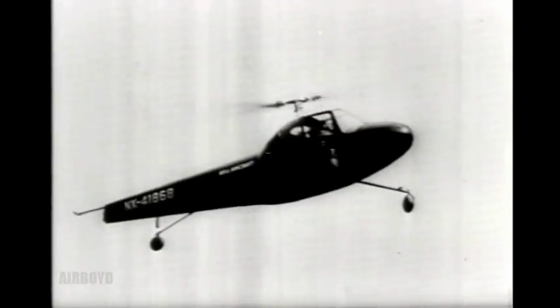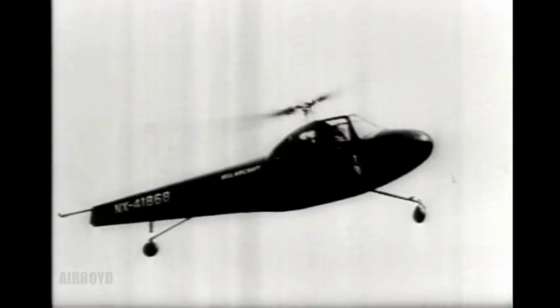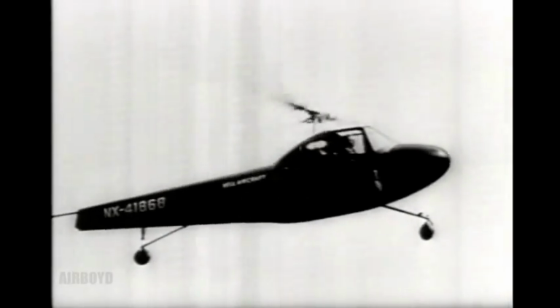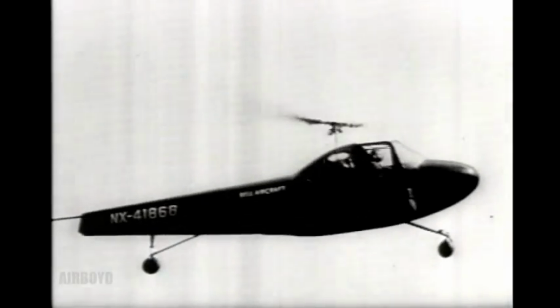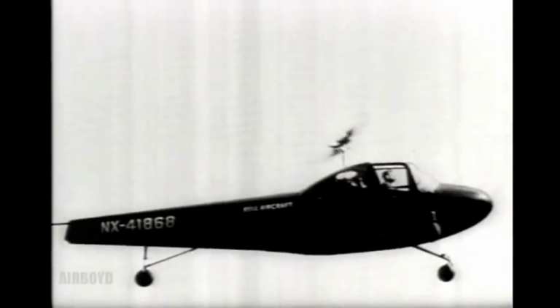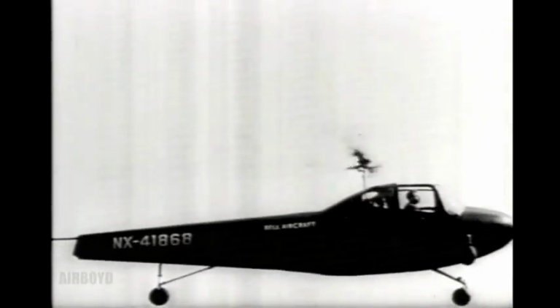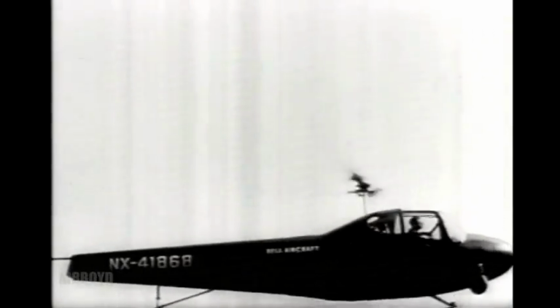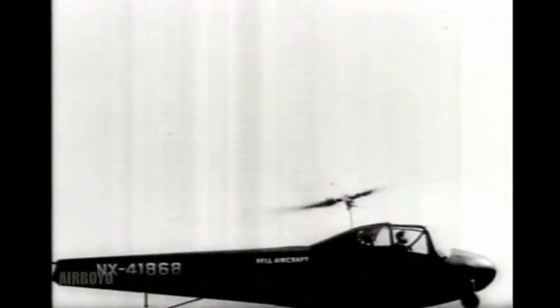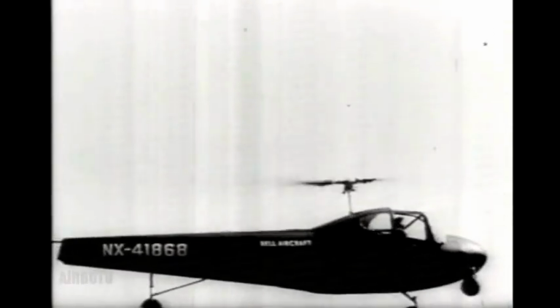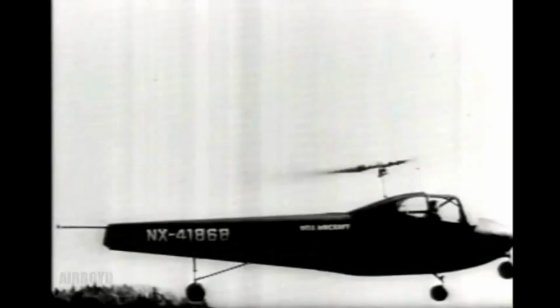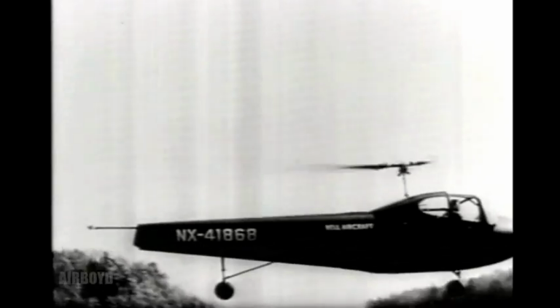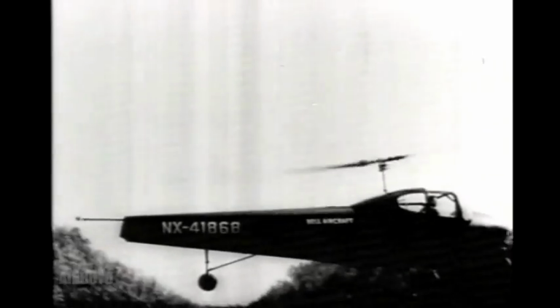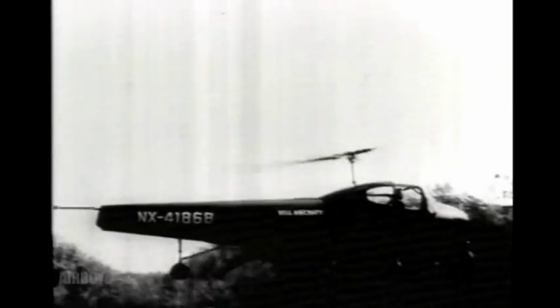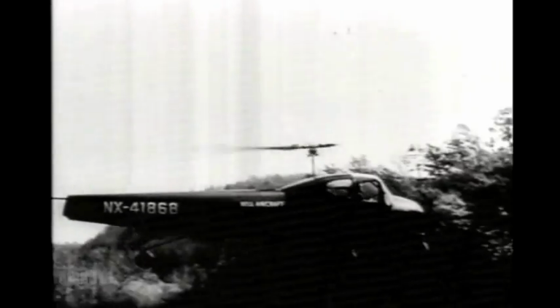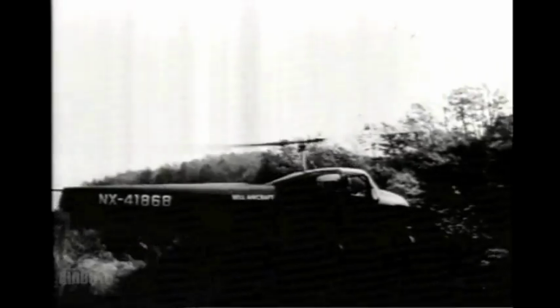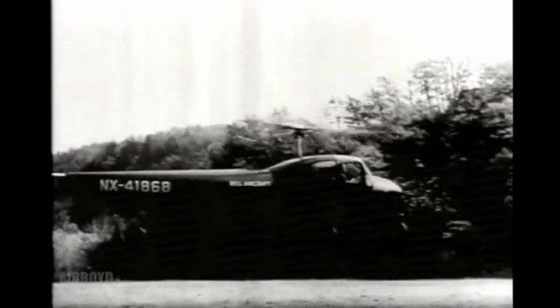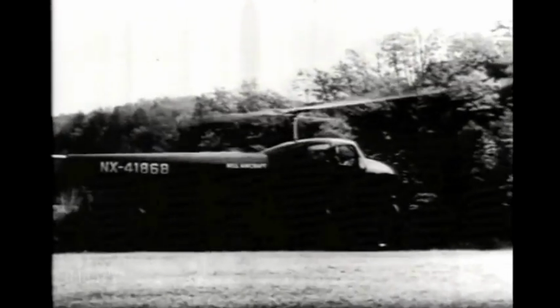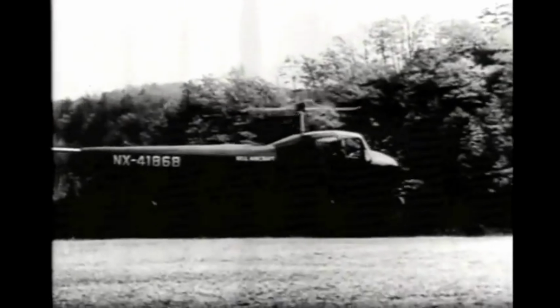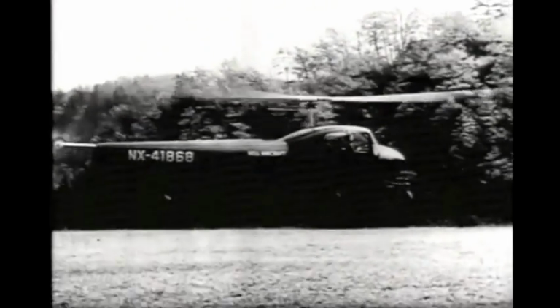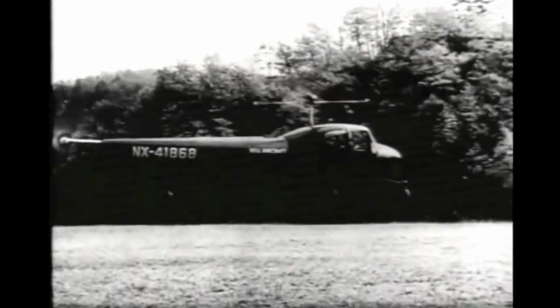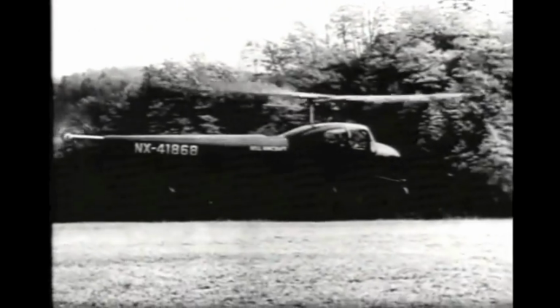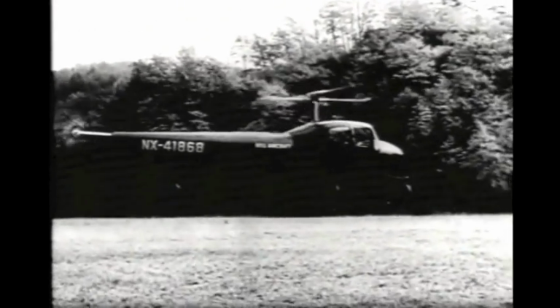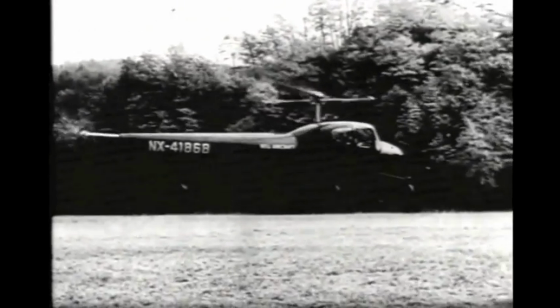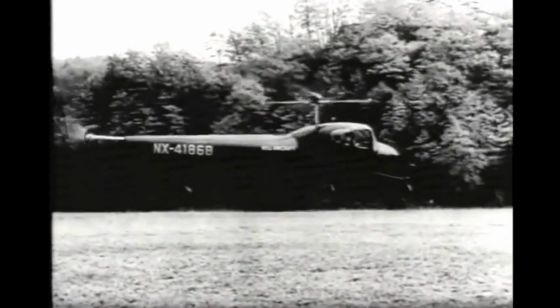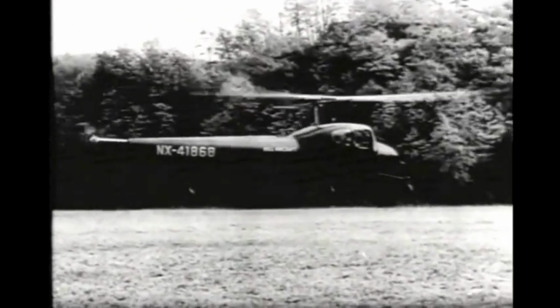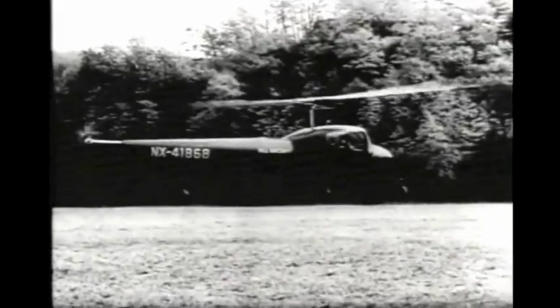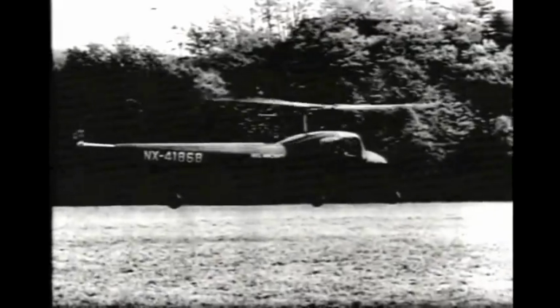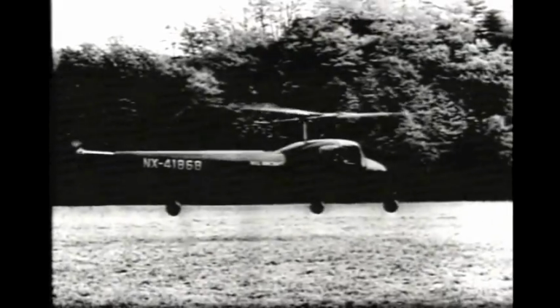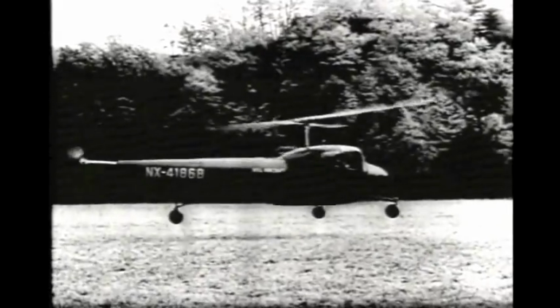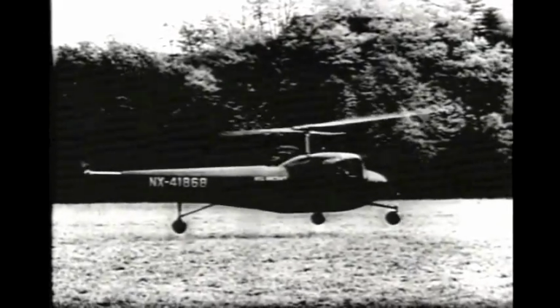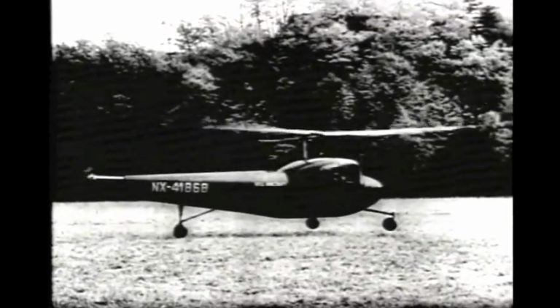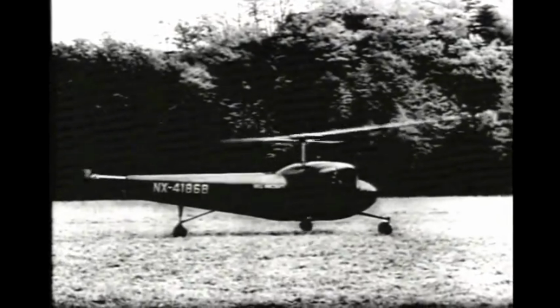Air Force films of another helicopter incorporating important new principles of rotary wing design. The big wooden blades are mounted over a stabilizing bar, which acts much like a gyroscope, giving the craft basic stability.